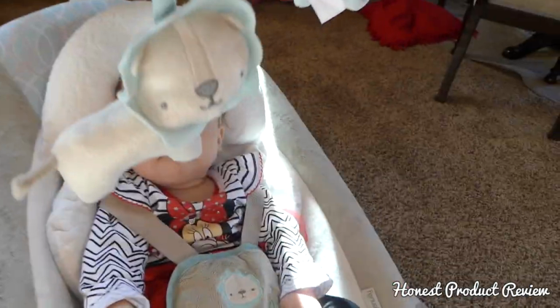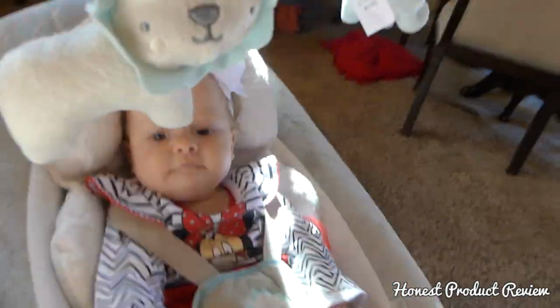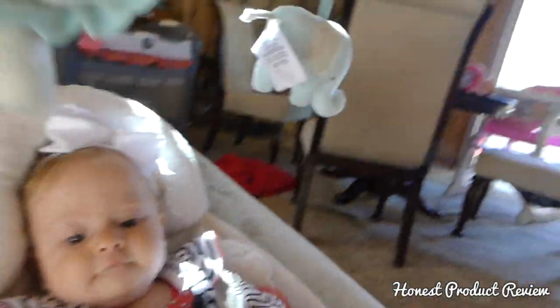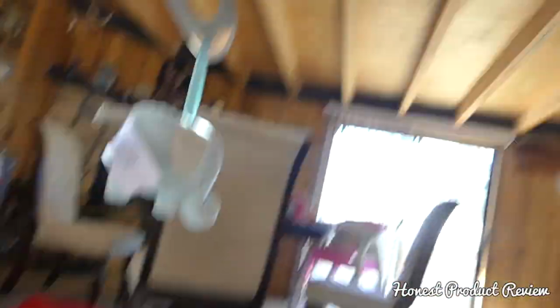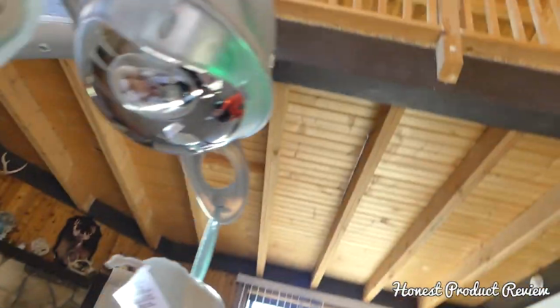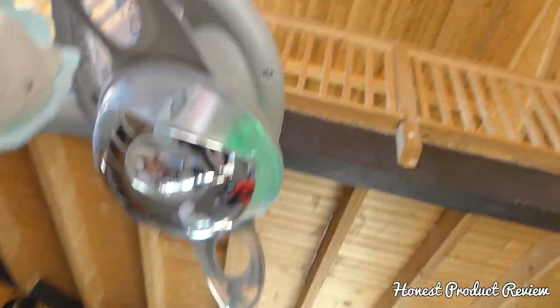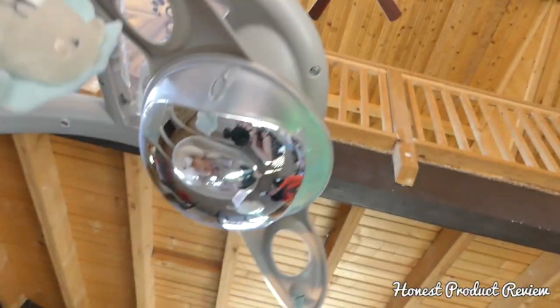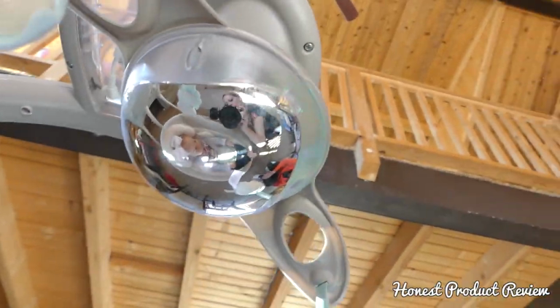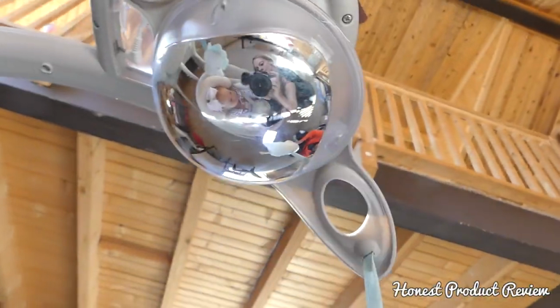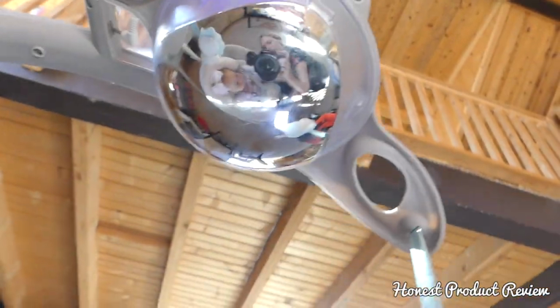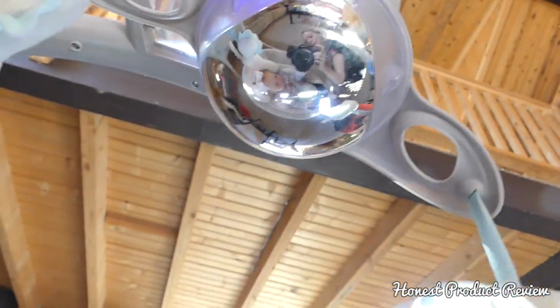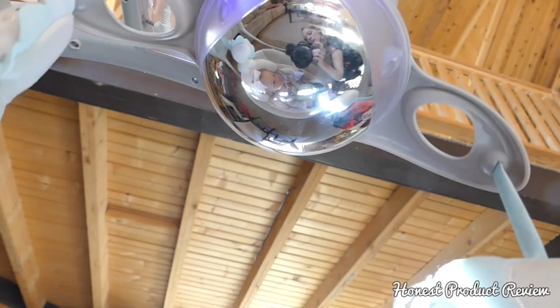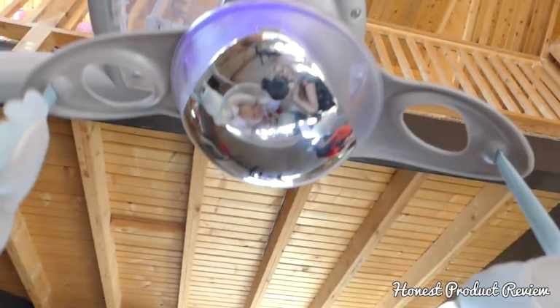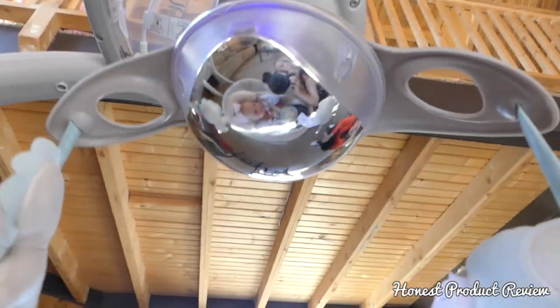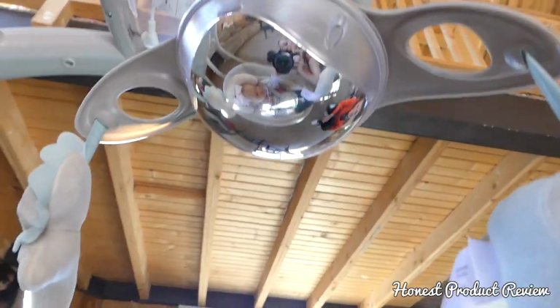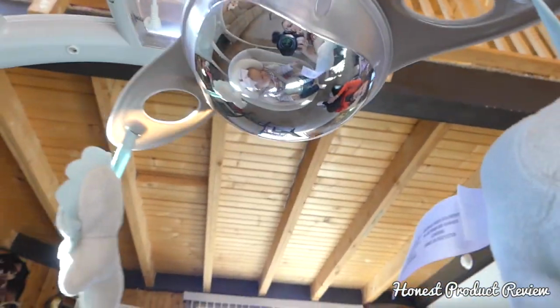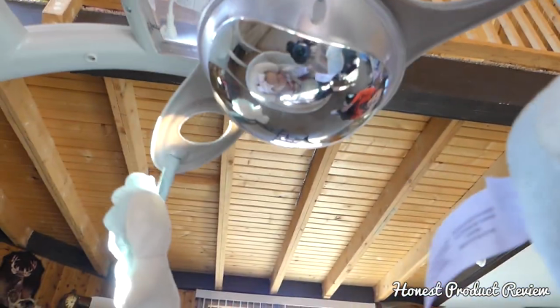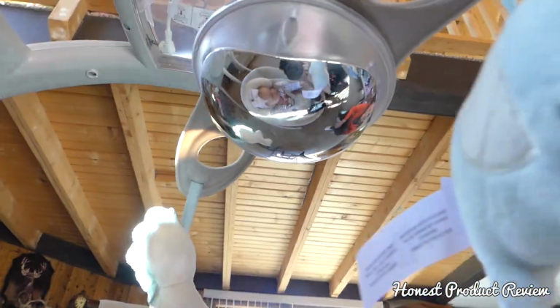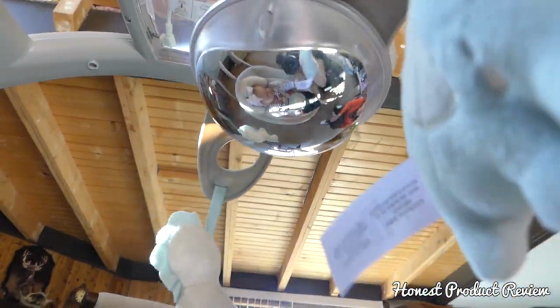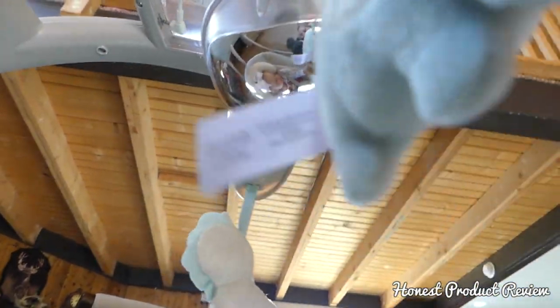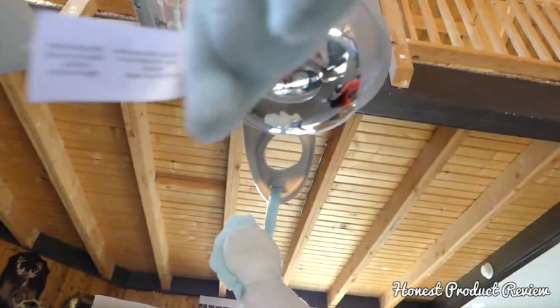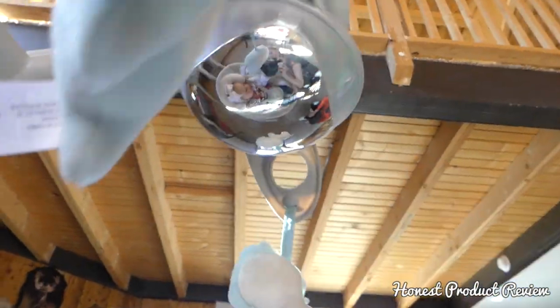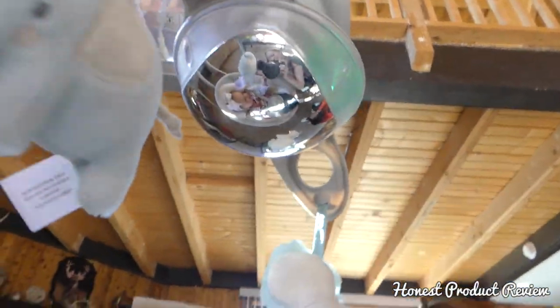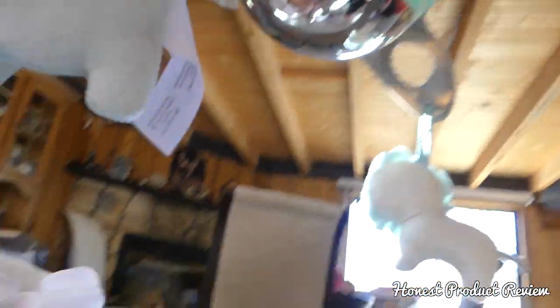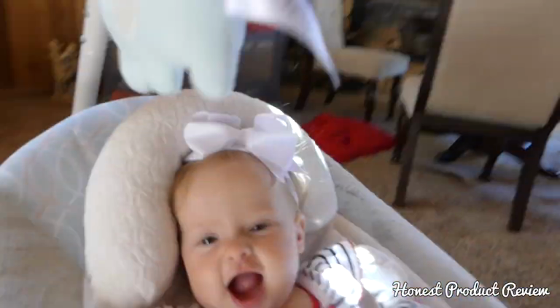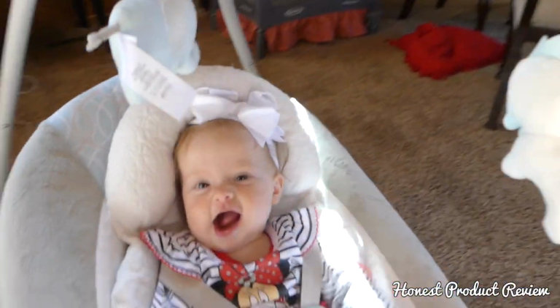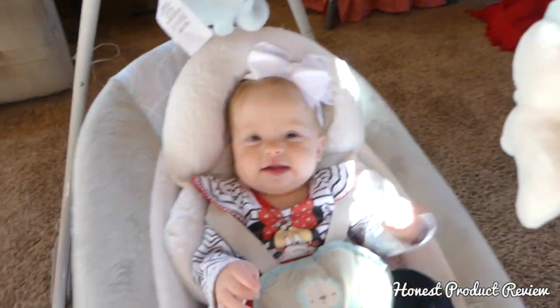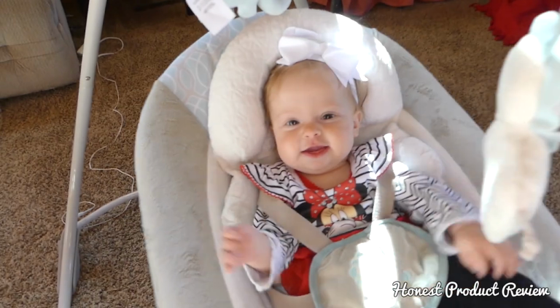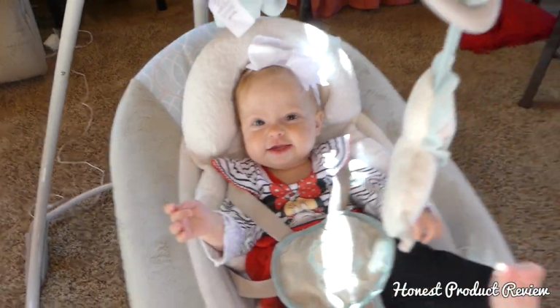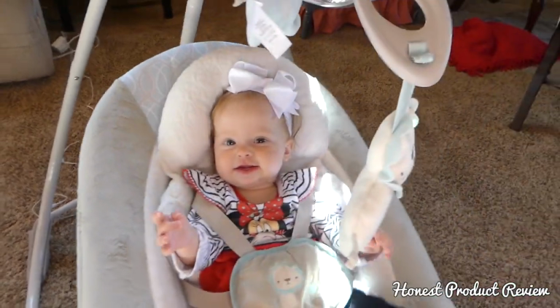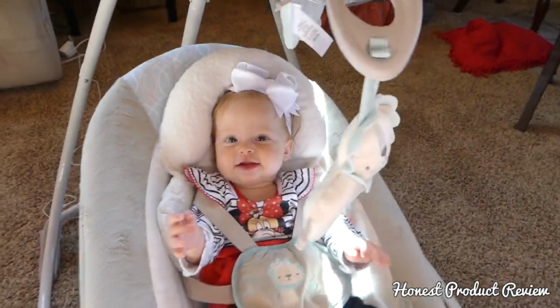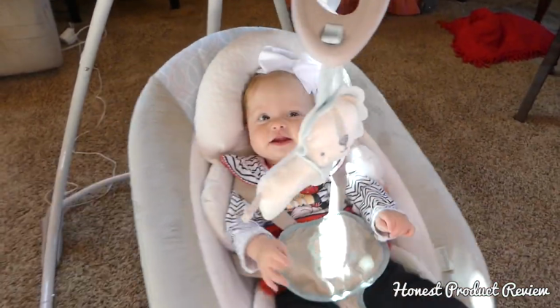And on the bottom we'll show you guys — there's a mirror so the baby can see how cute they are in their little swing. She loves seeing it.